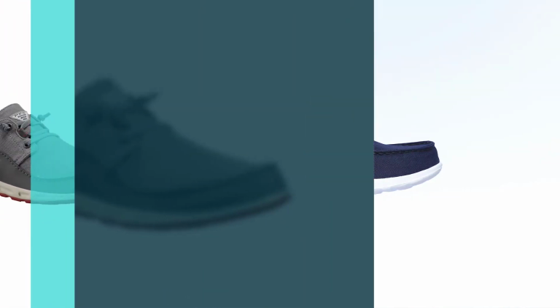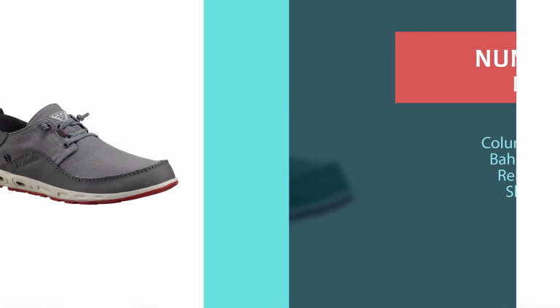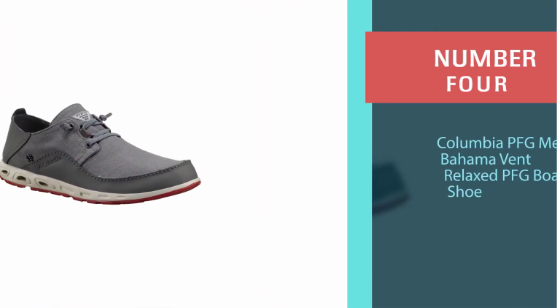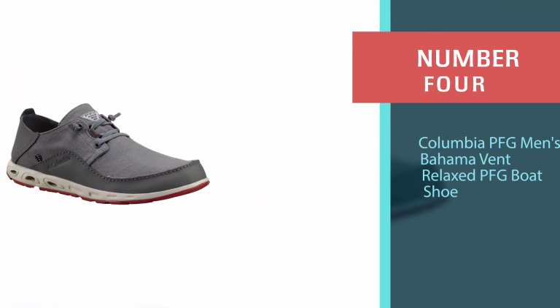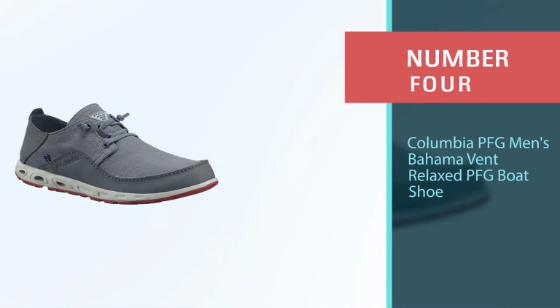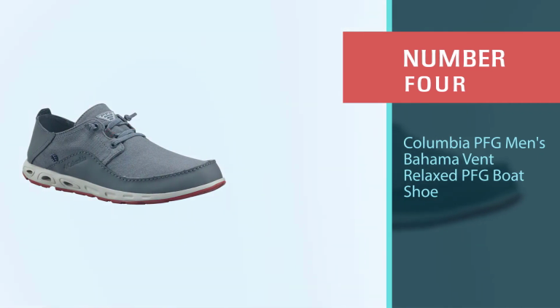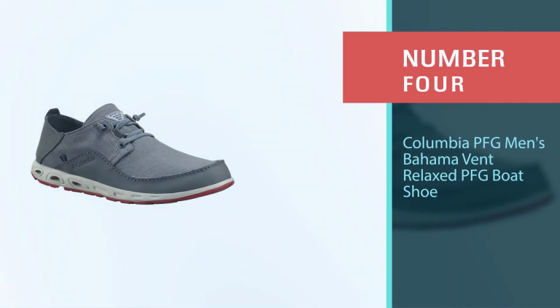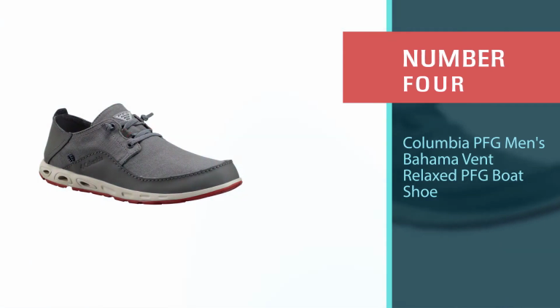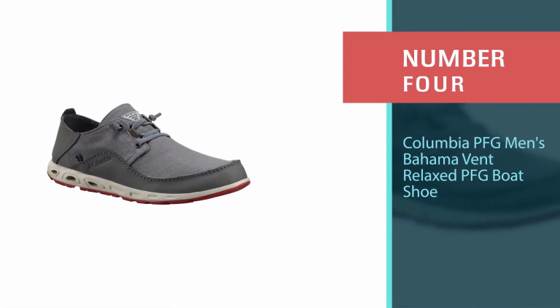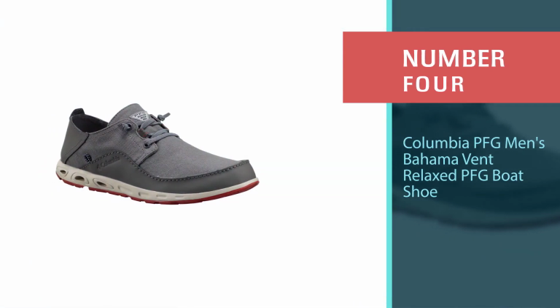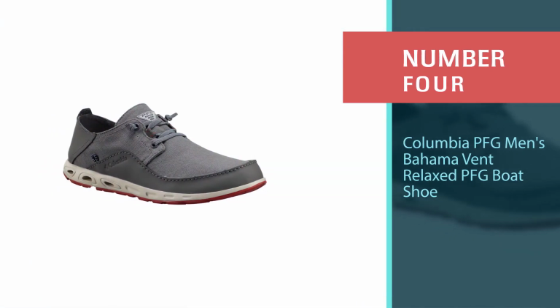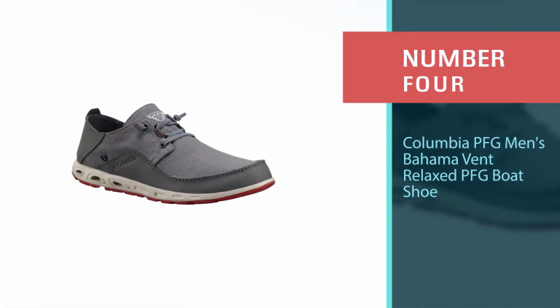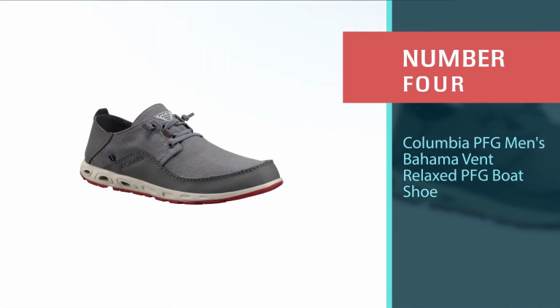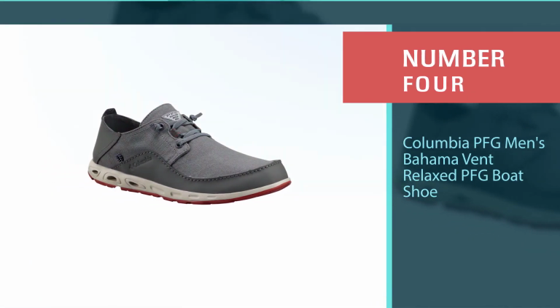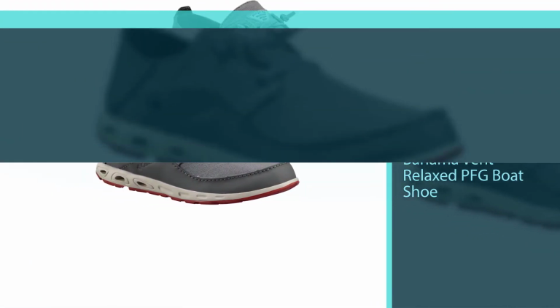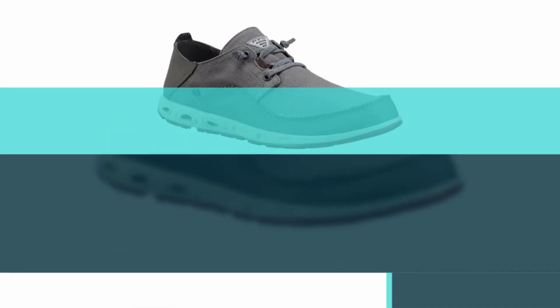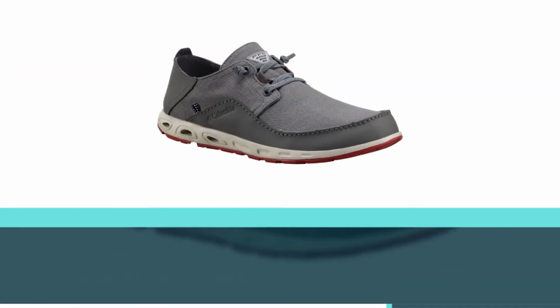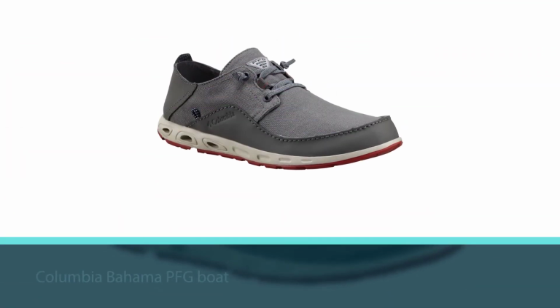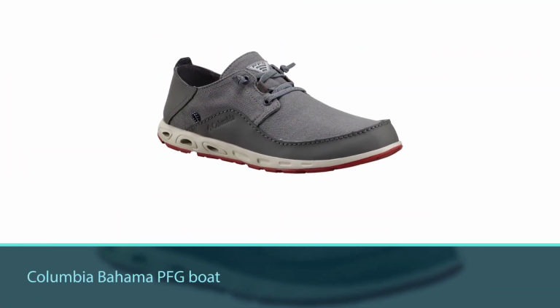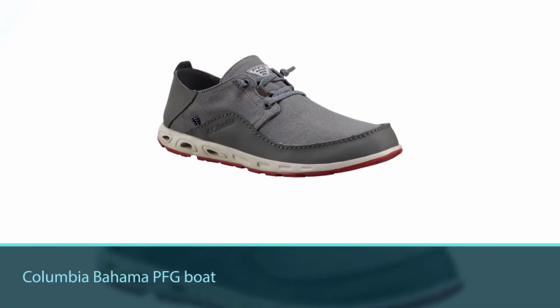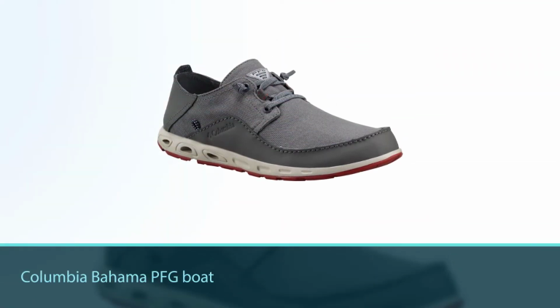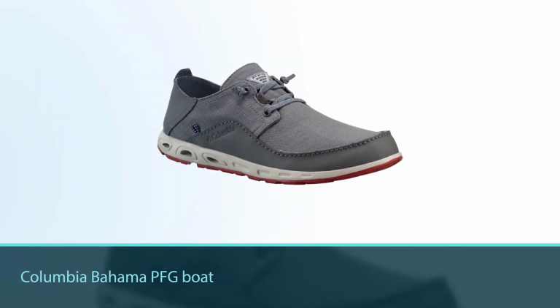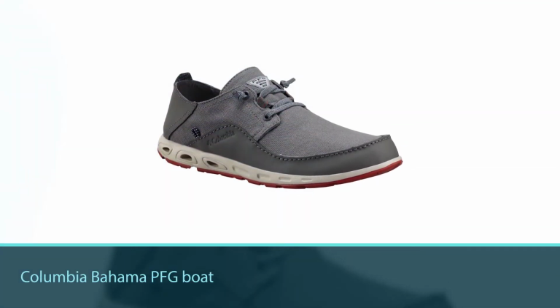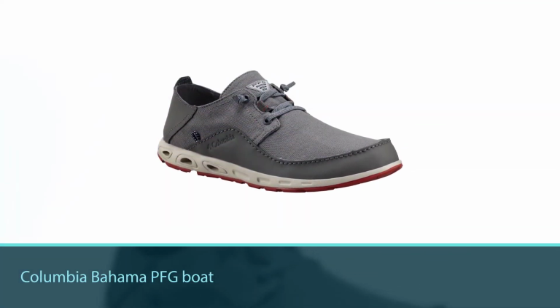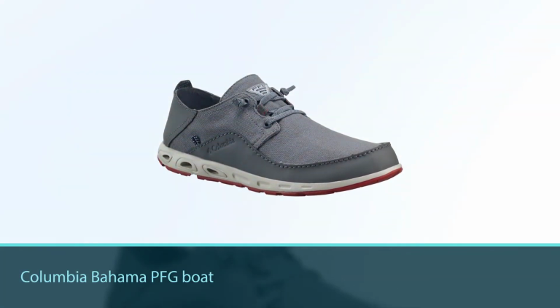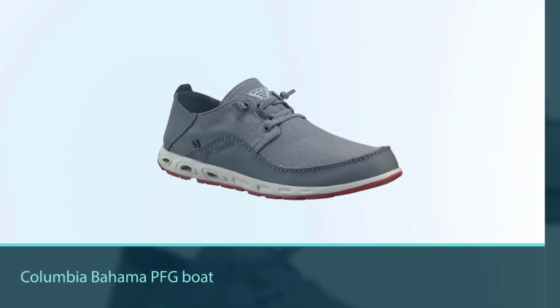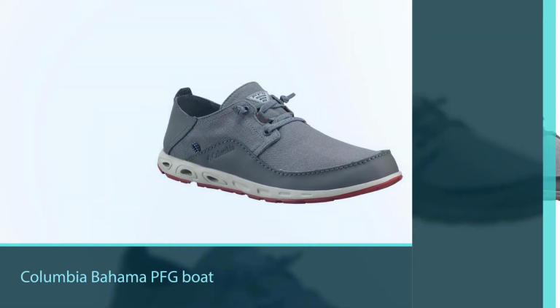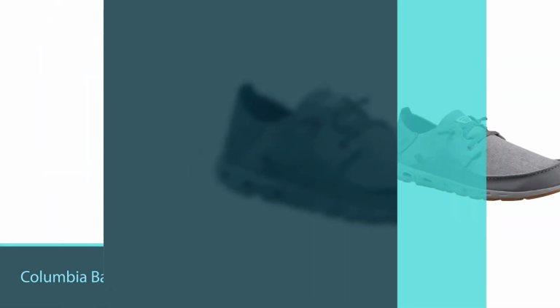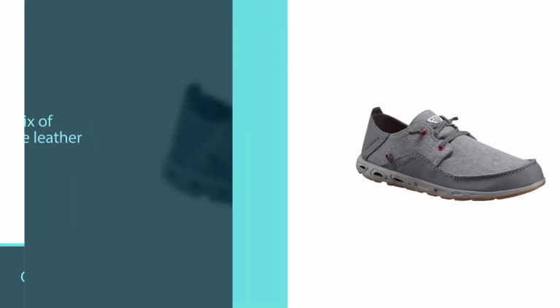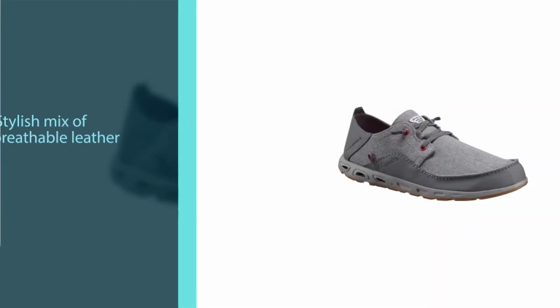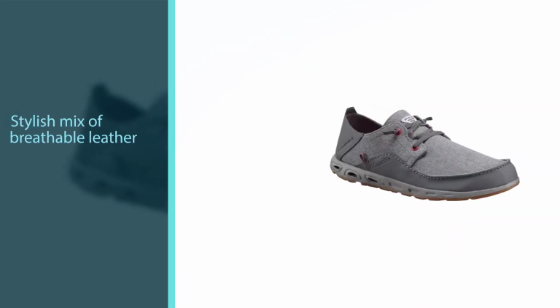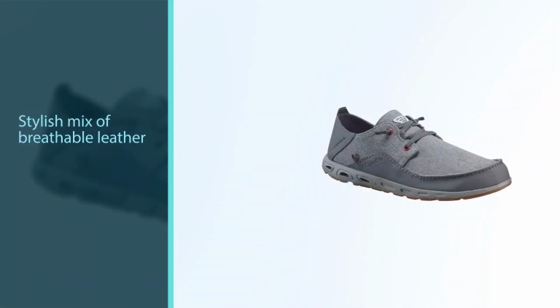Number four: Columbia PFG Men's Bahama Vent Relaxed PFG Boat Shoe. The Columbia Bahama Vent PFG boat shoes are a stylish mix of breathable leather and canvas with a synthetic wet grip outsole with razor siping to keep you steady on your feet.